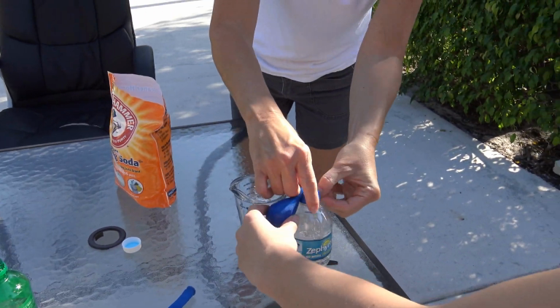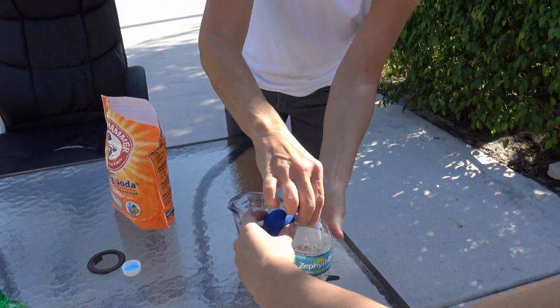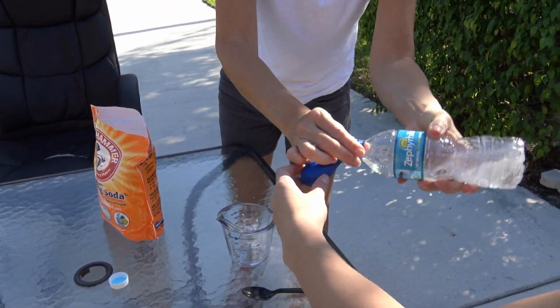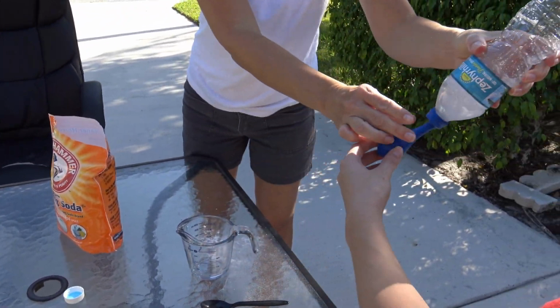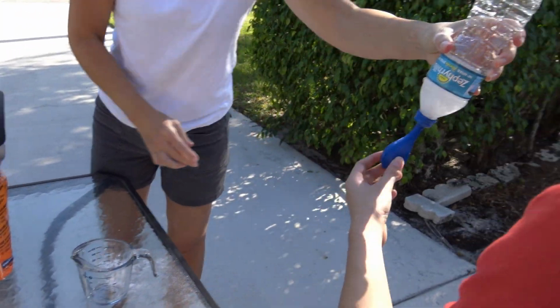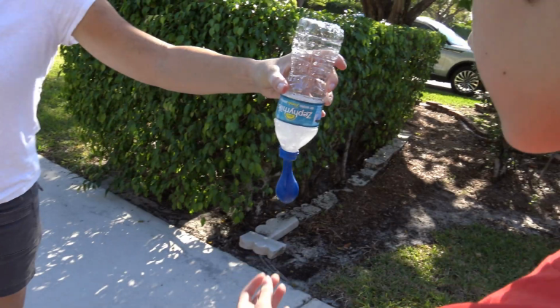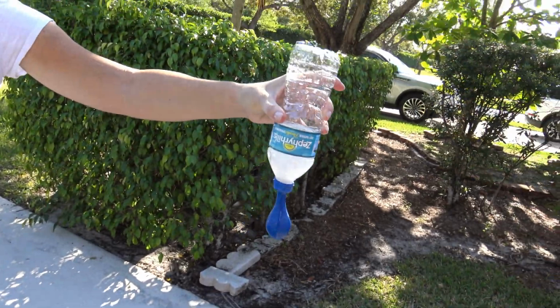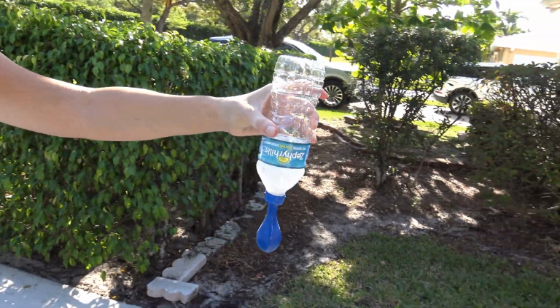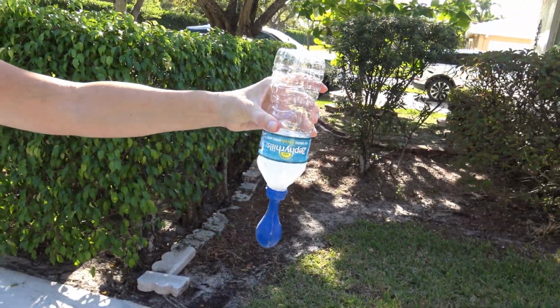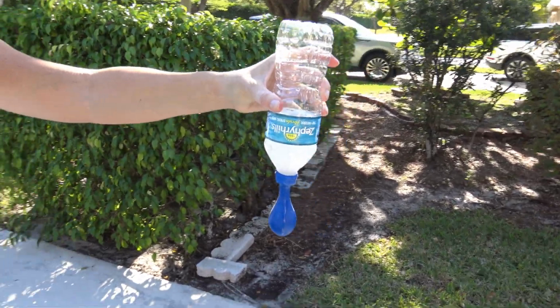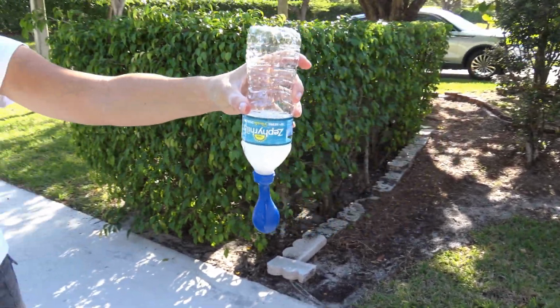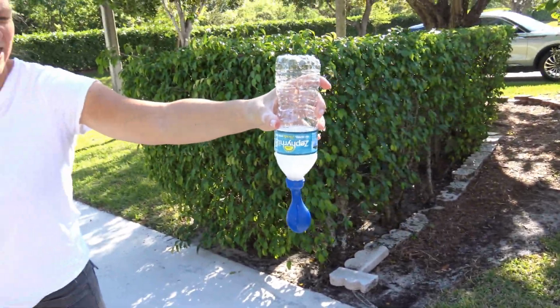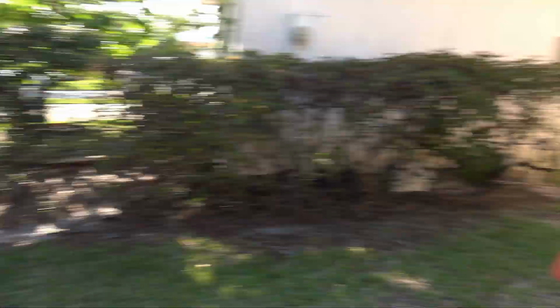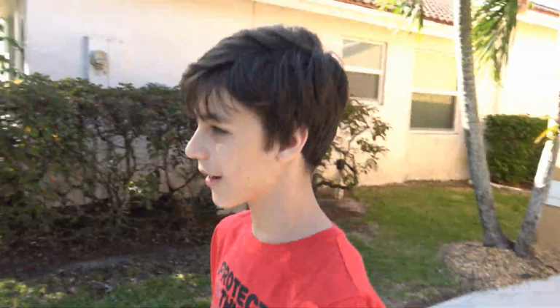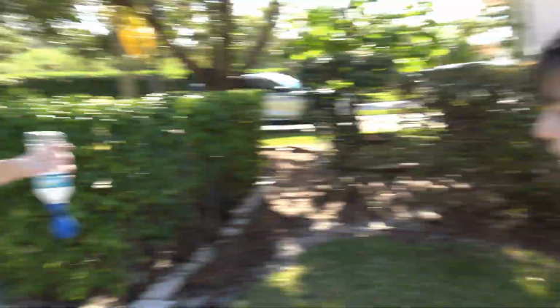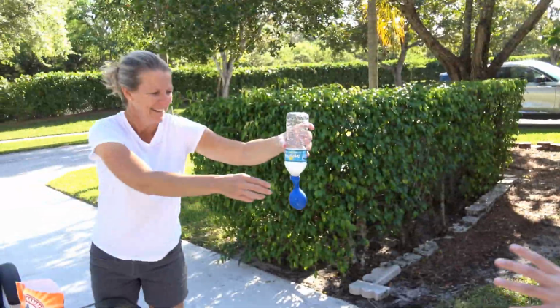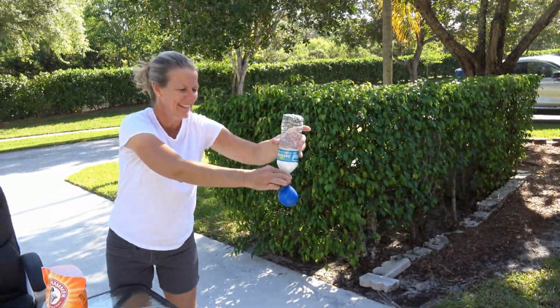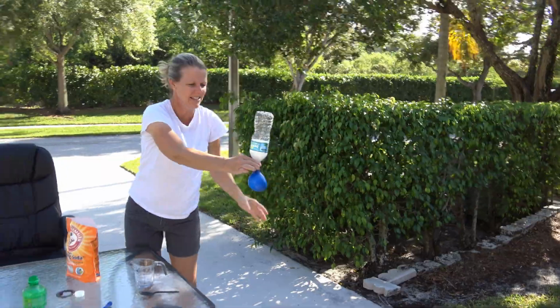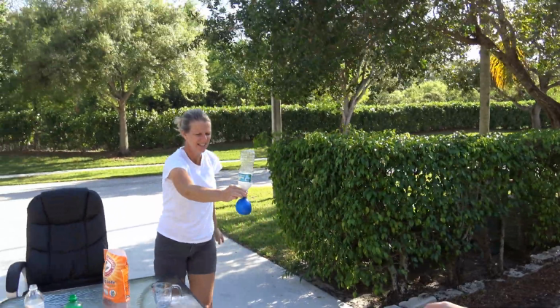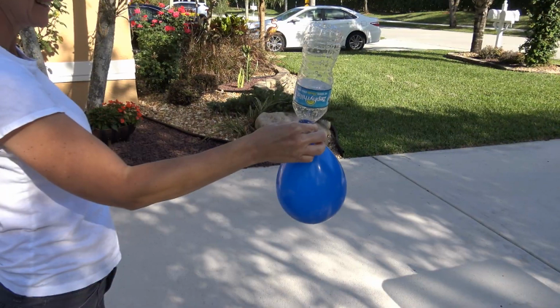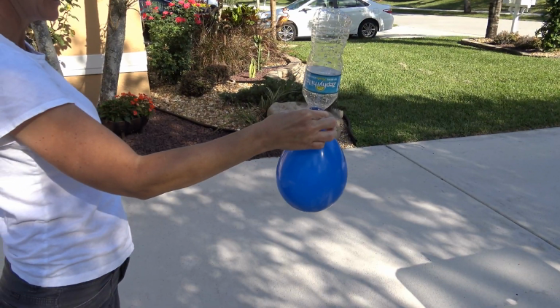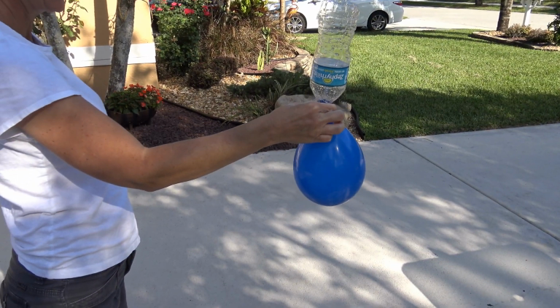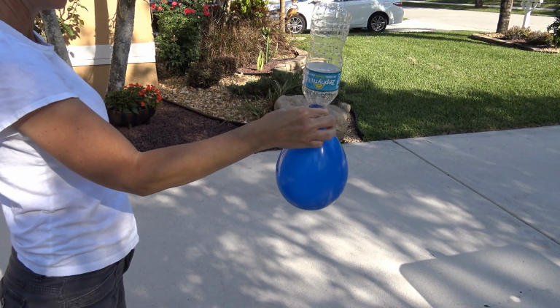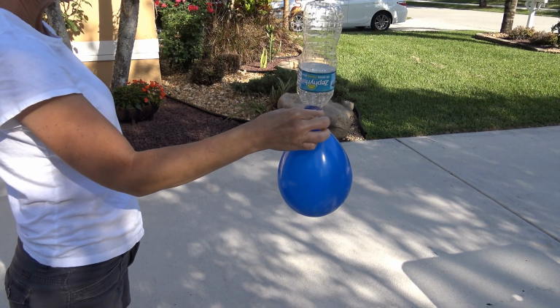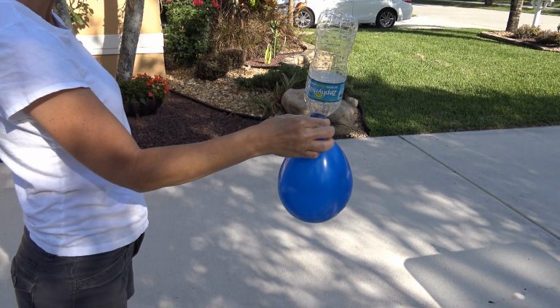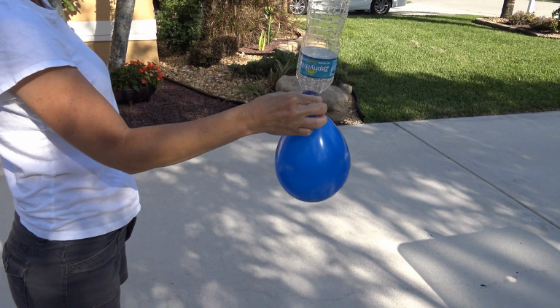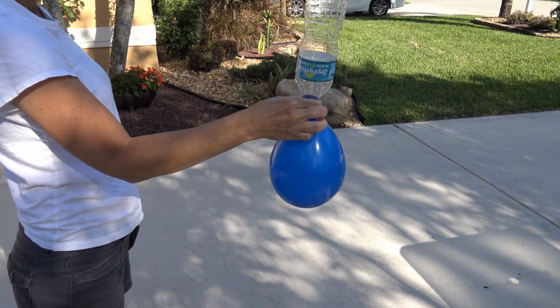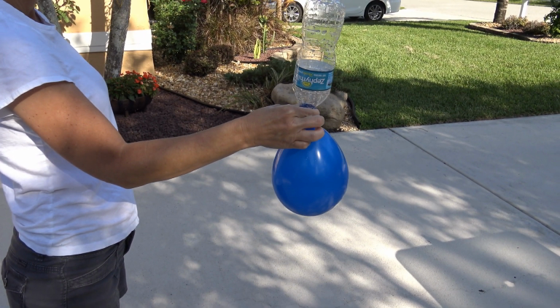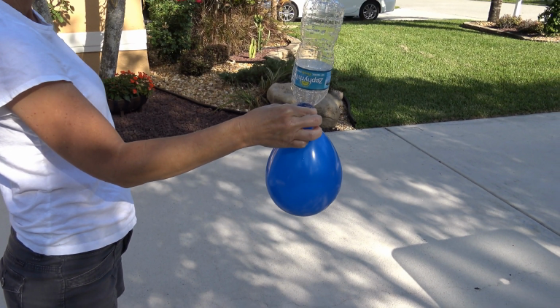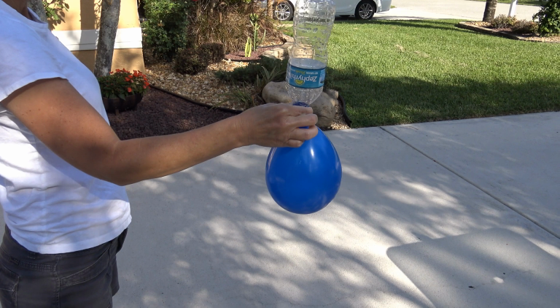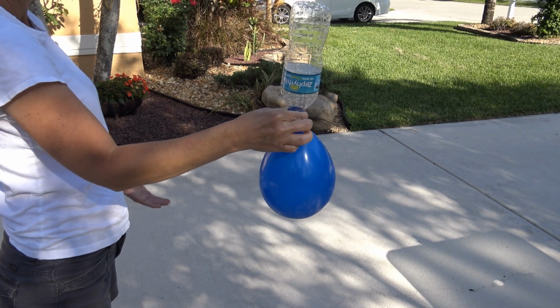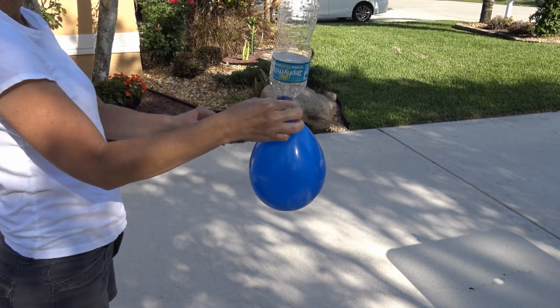He said to do it like this. Now we're mixing — here, hold it. I'm not holding that. It's filling up. Well, that's kind of cool.